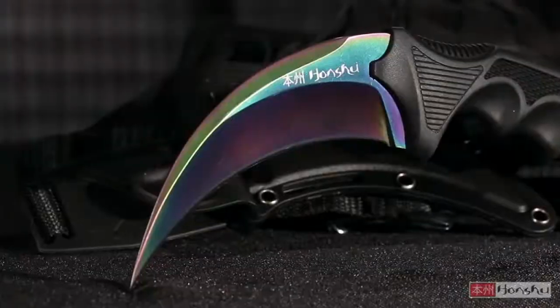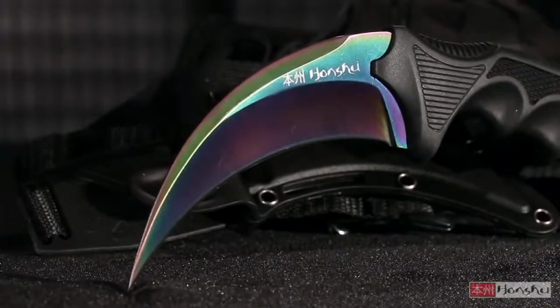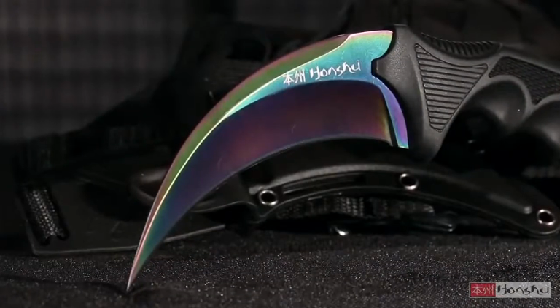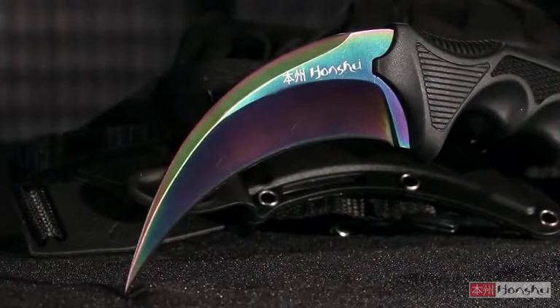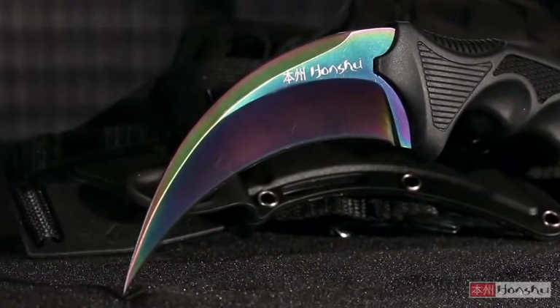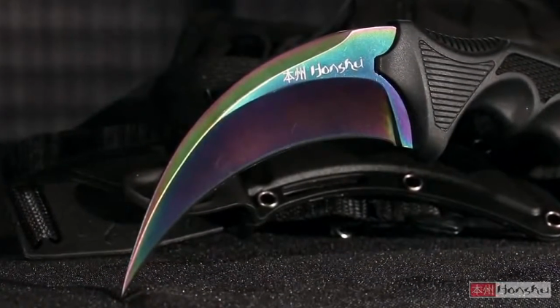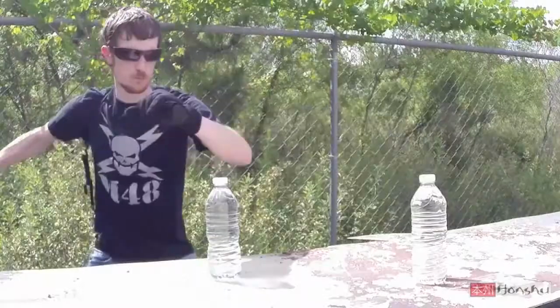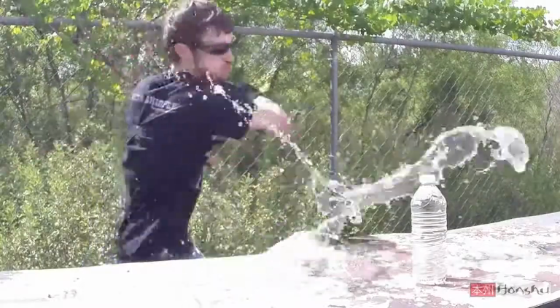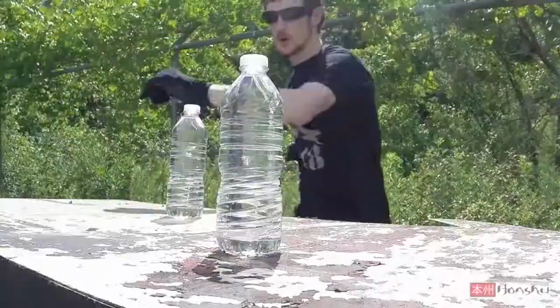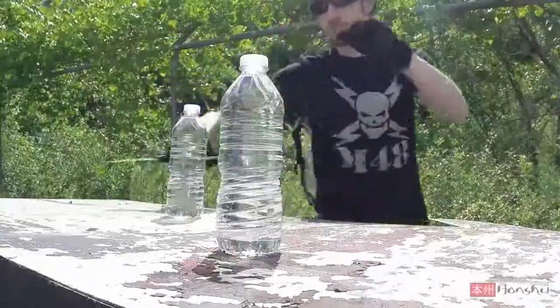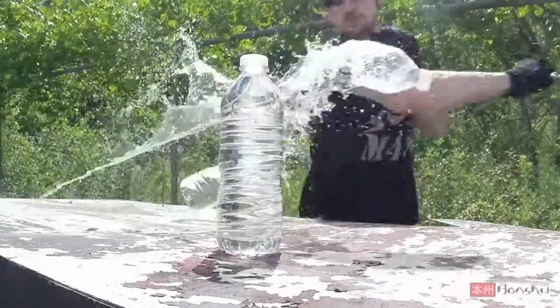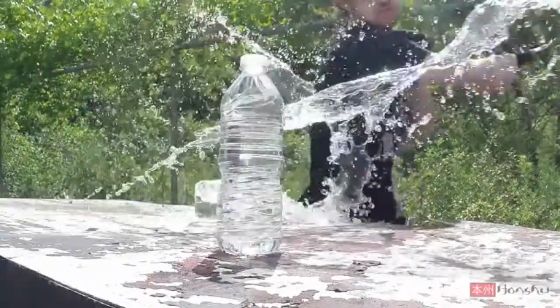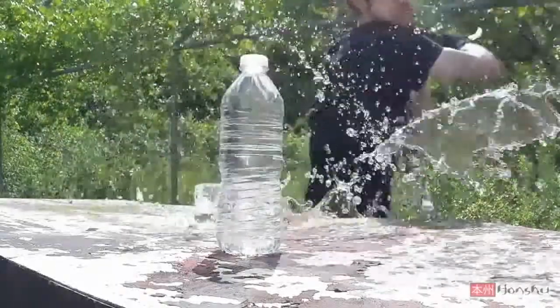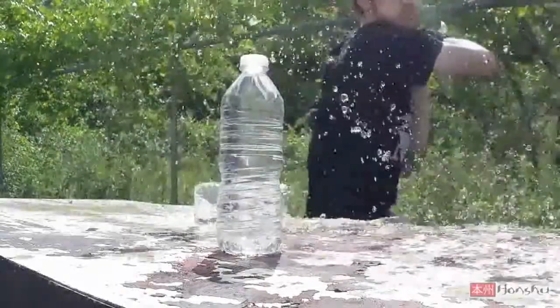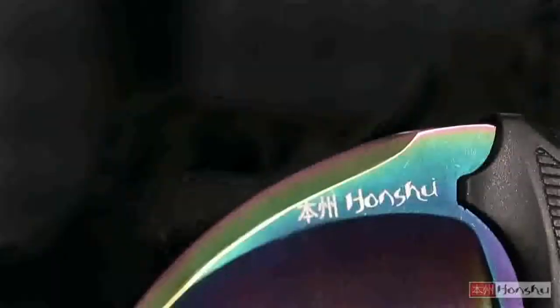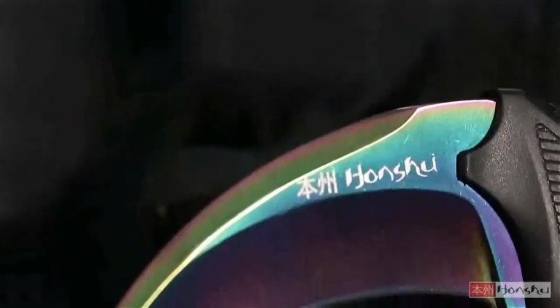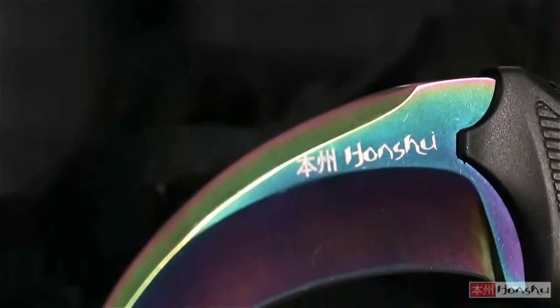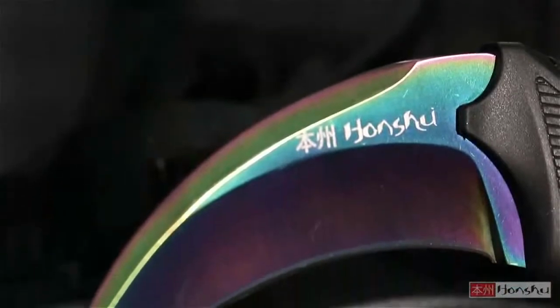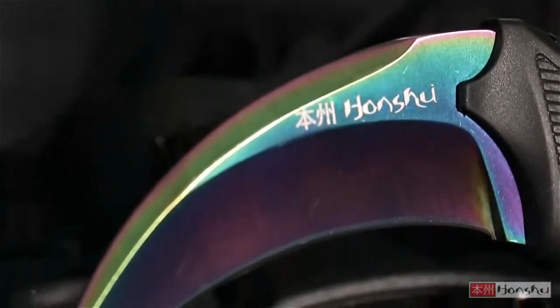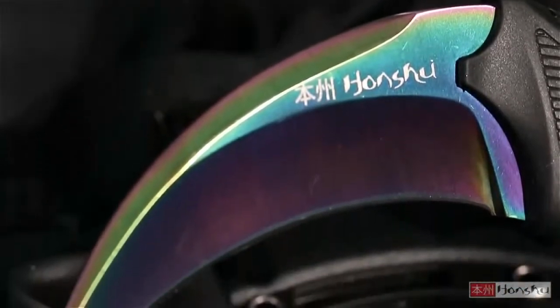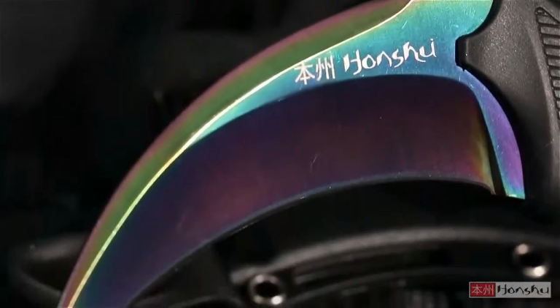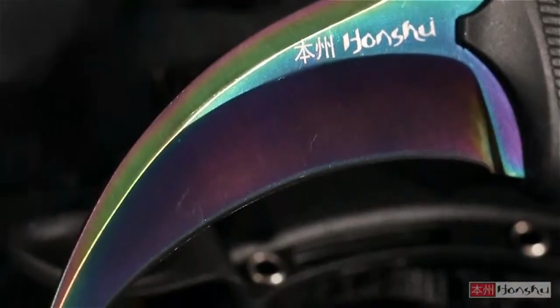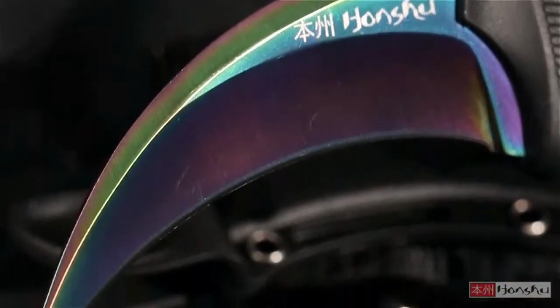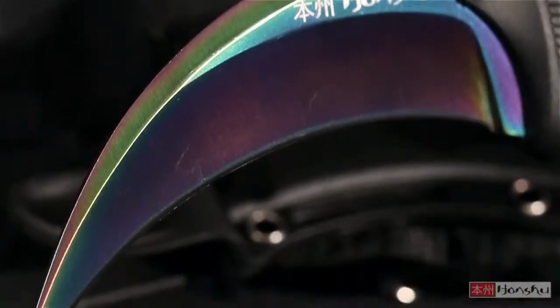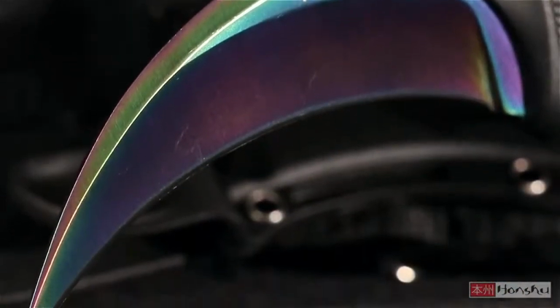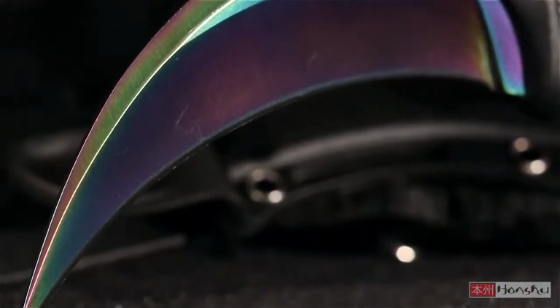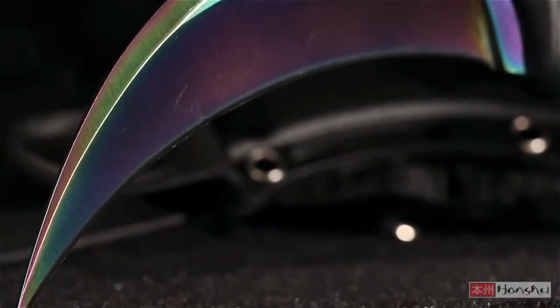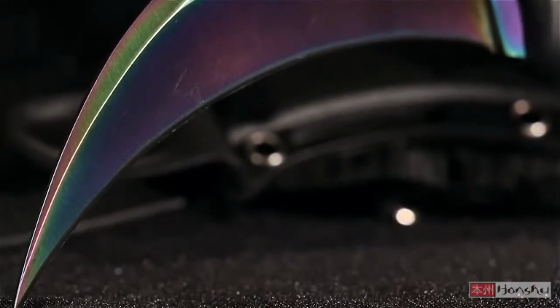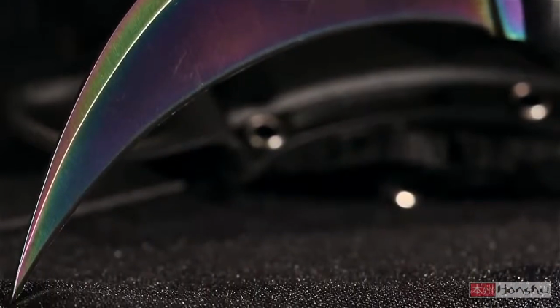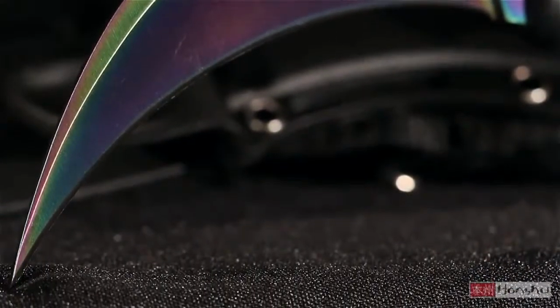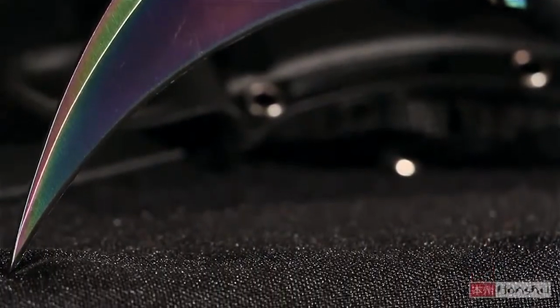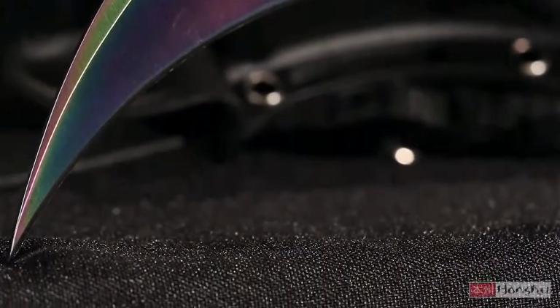The wicked curve of the blade makes it a formidable combat tool, and the sleek anodized rainbow titanium finish provides a captivating look and feel.